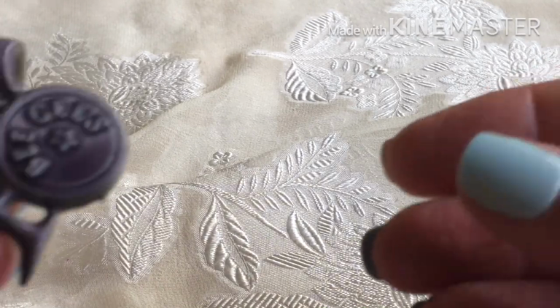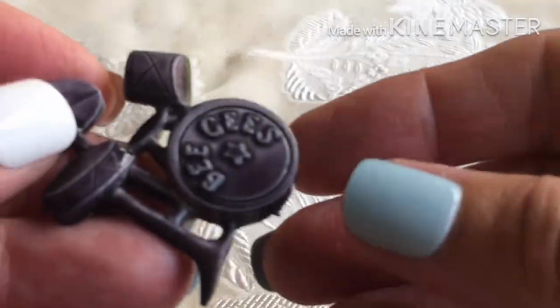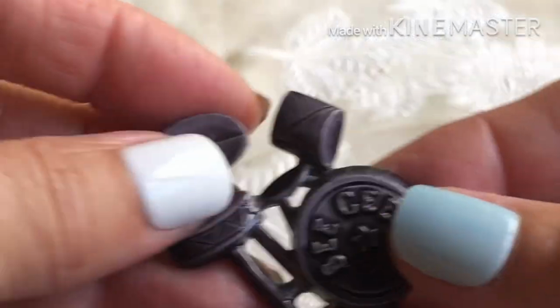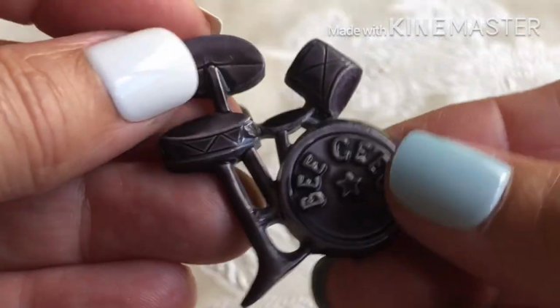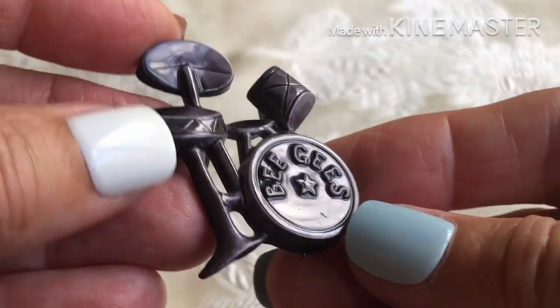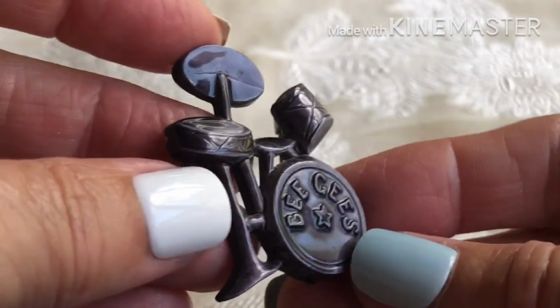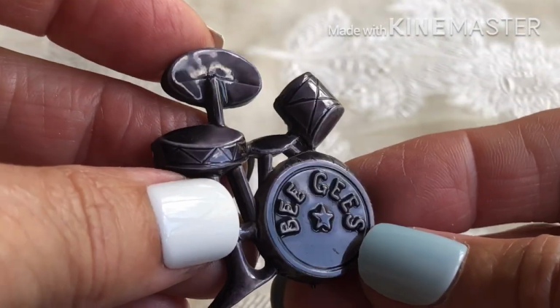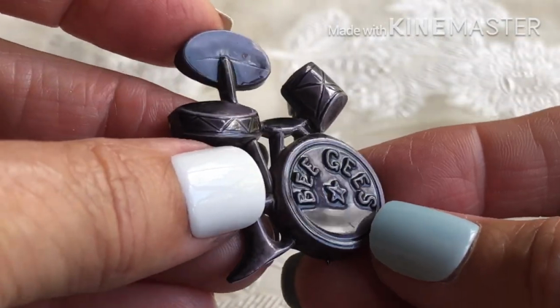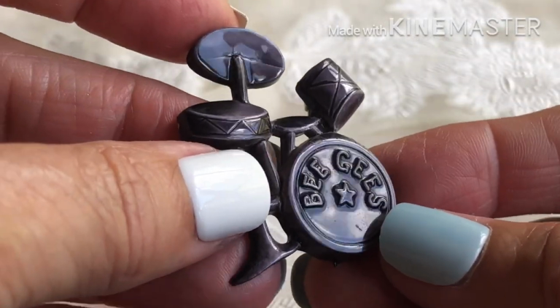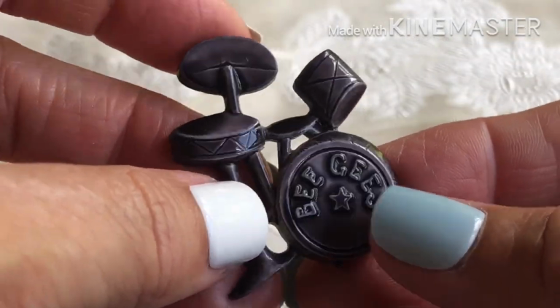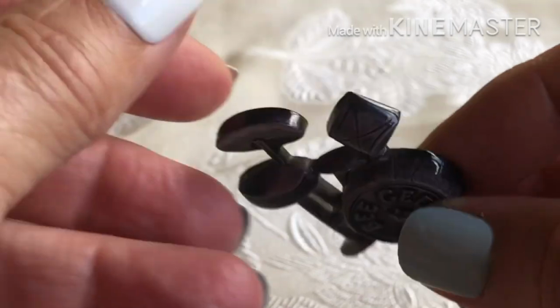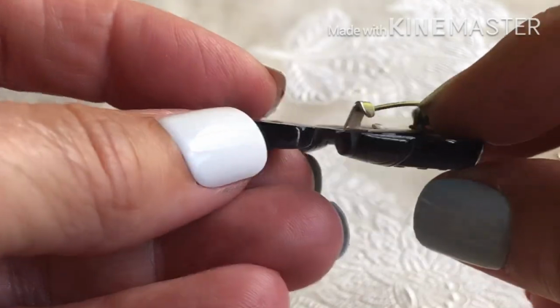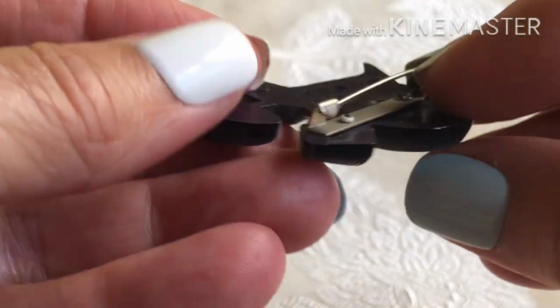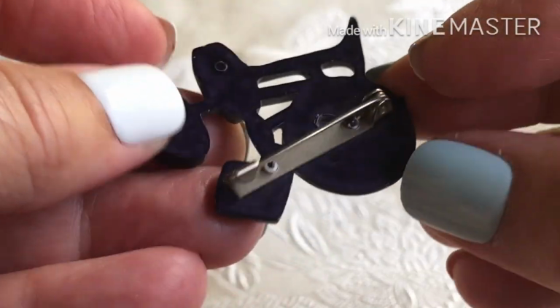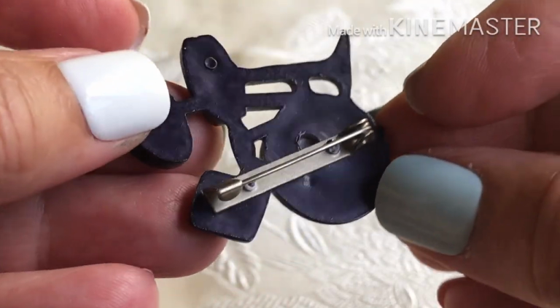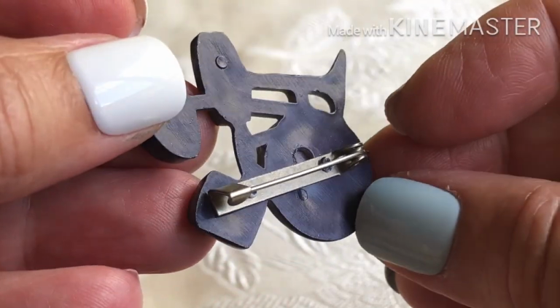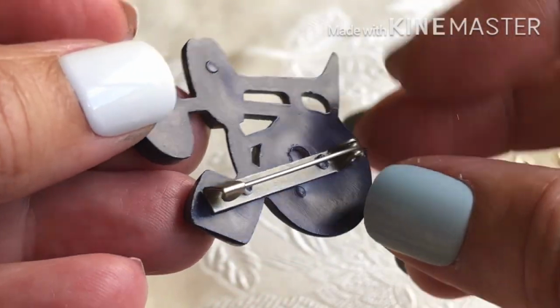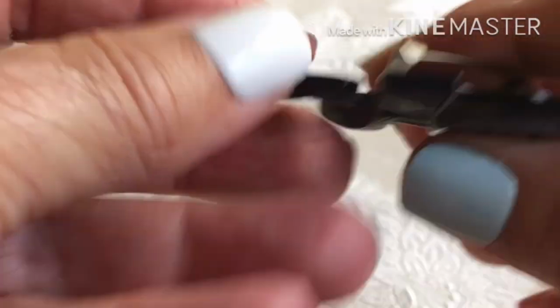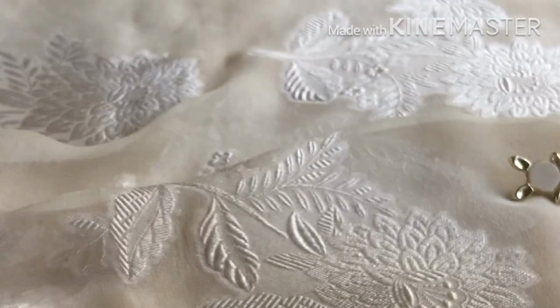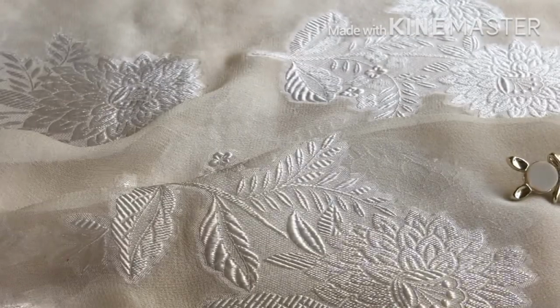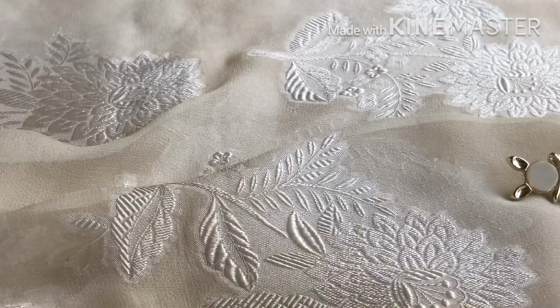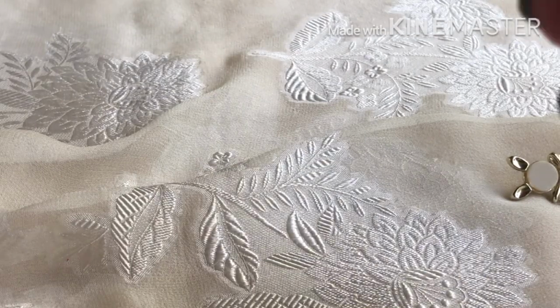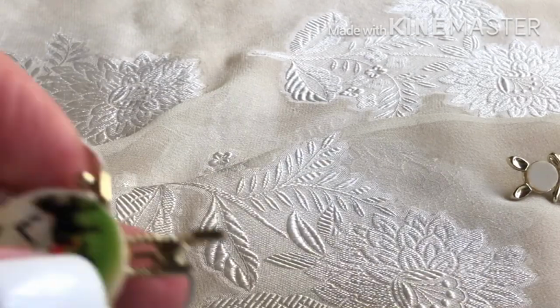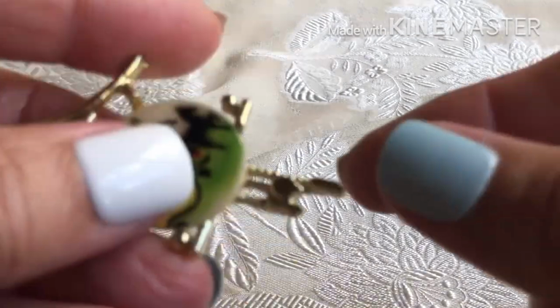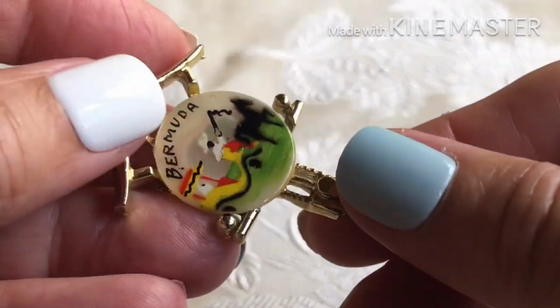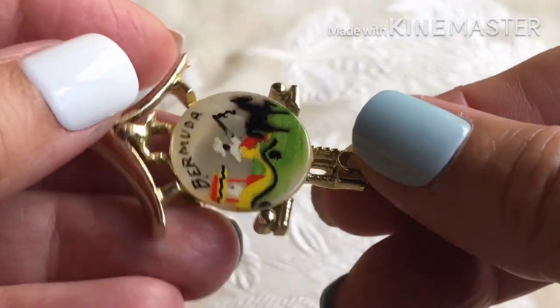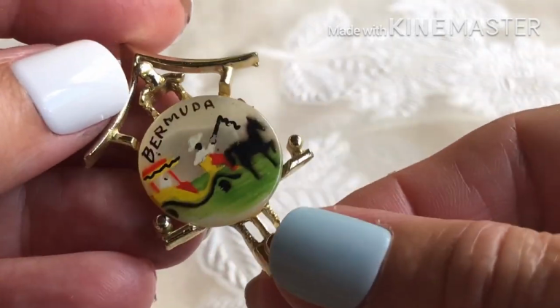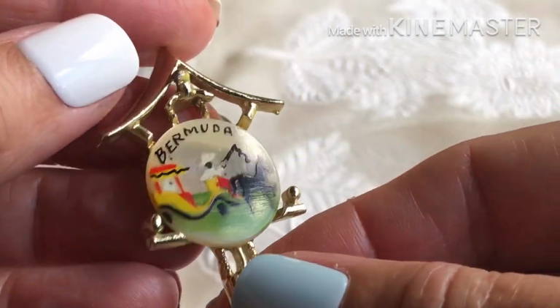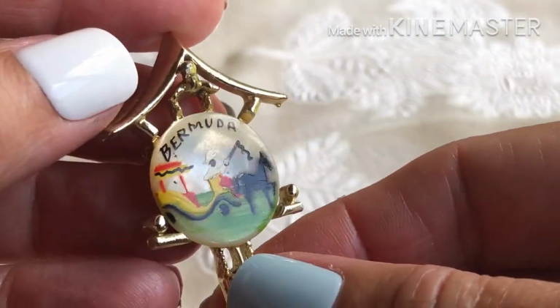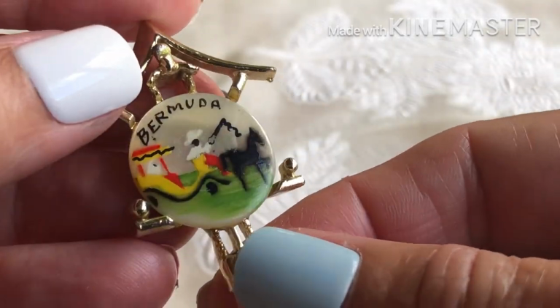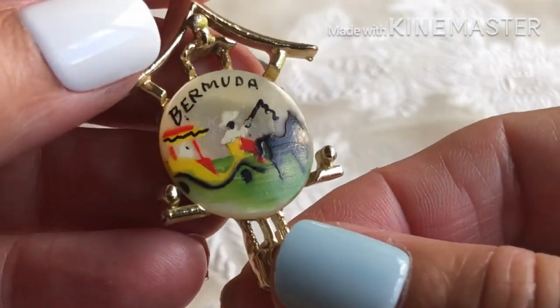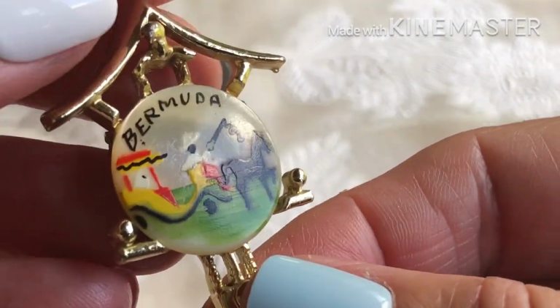The Bee Gees. A plastic pin, and a clock that says Bermuda on it.